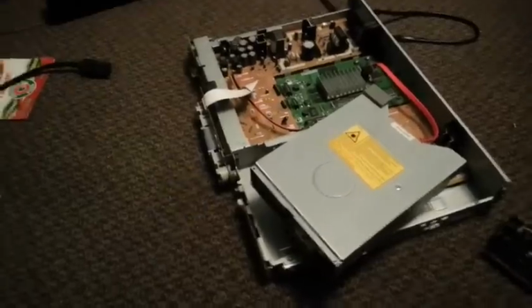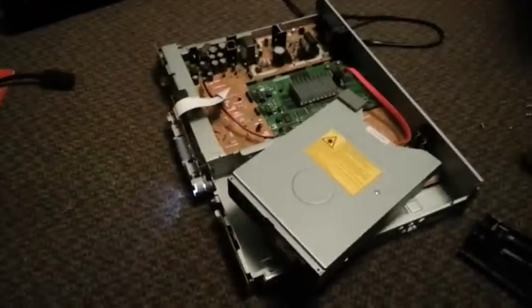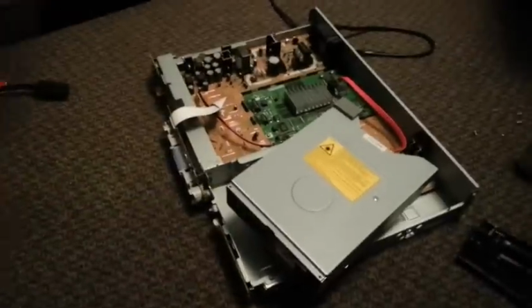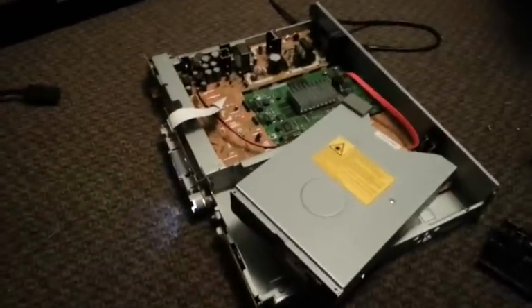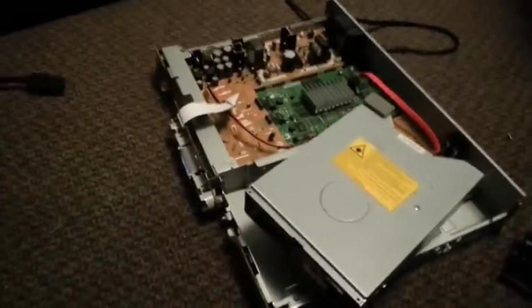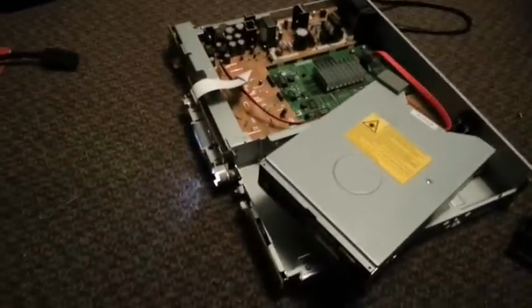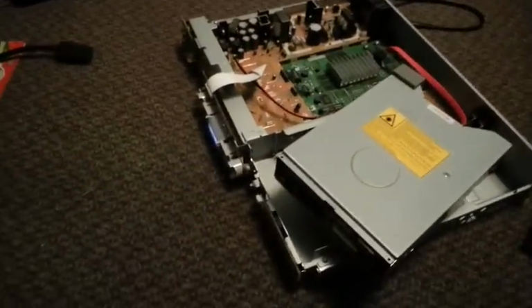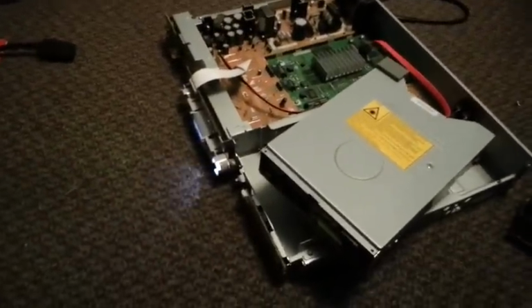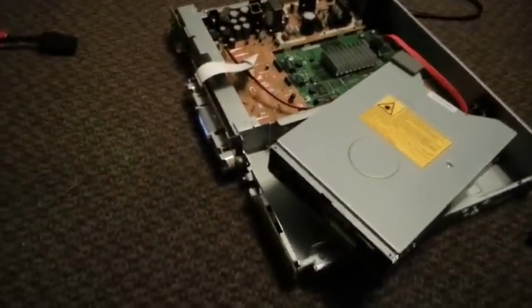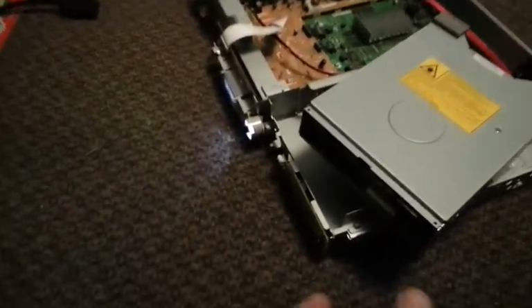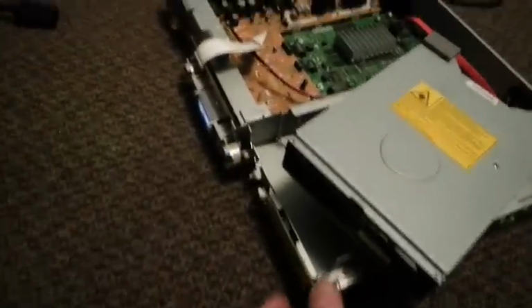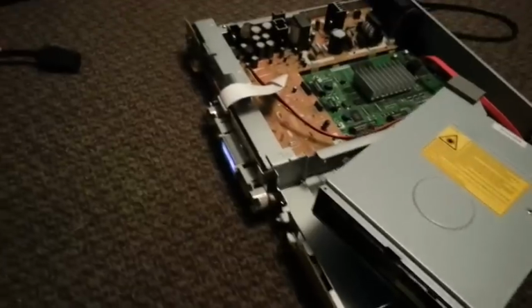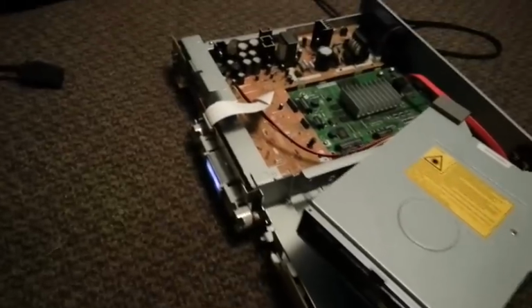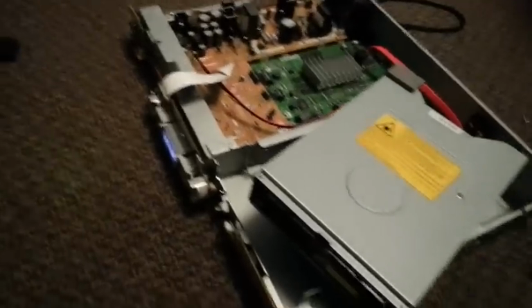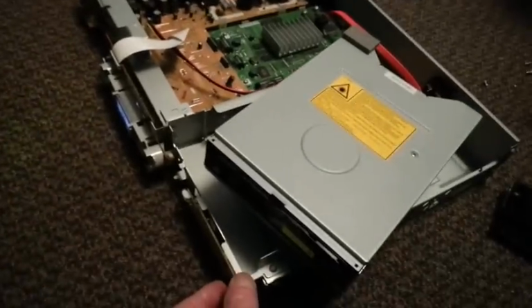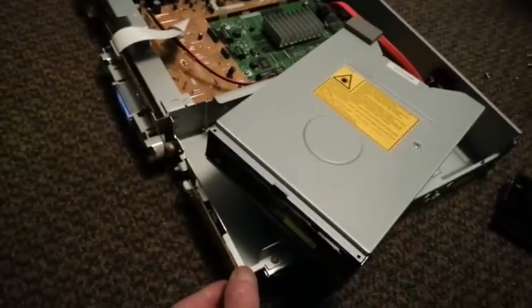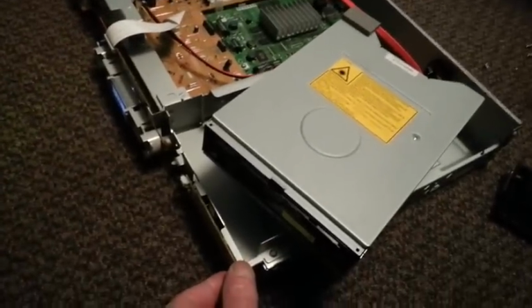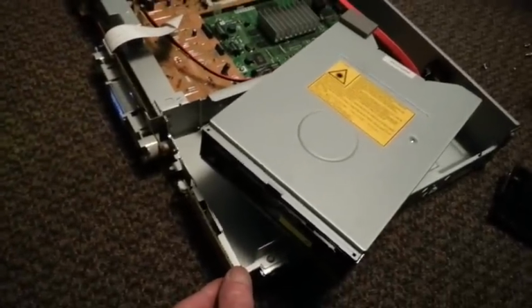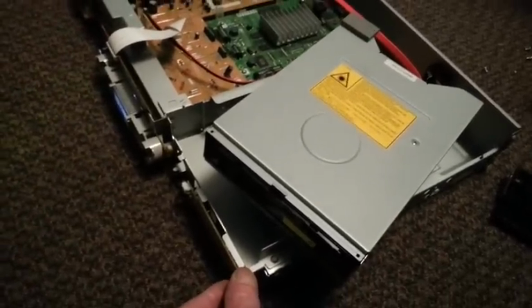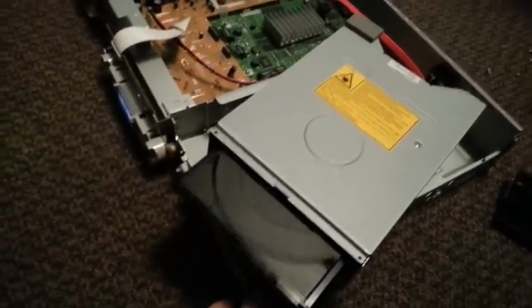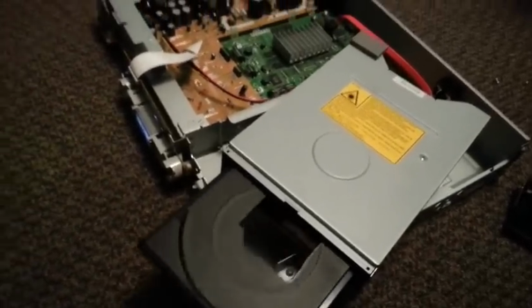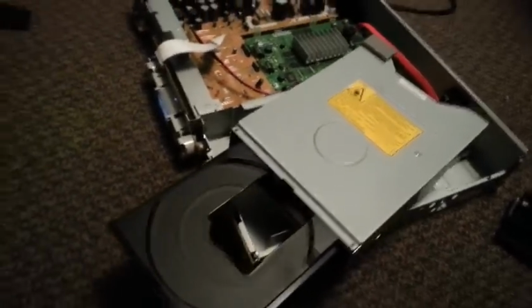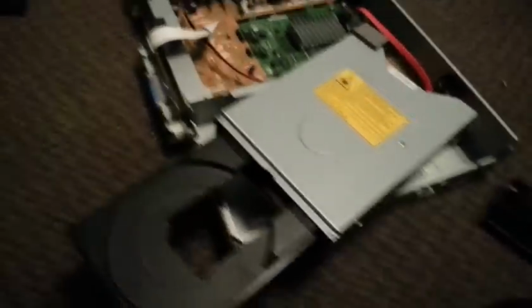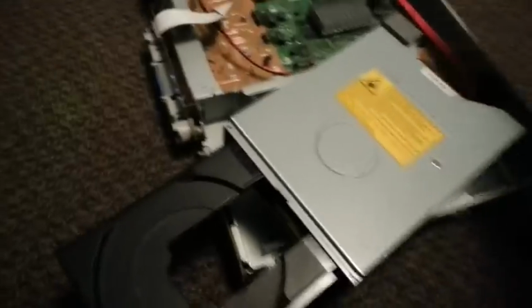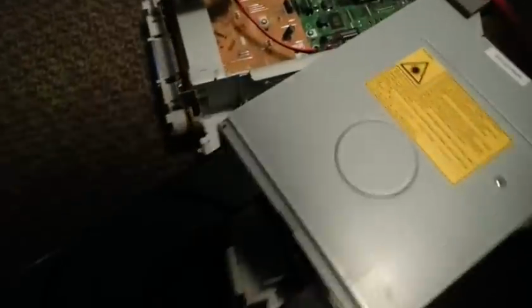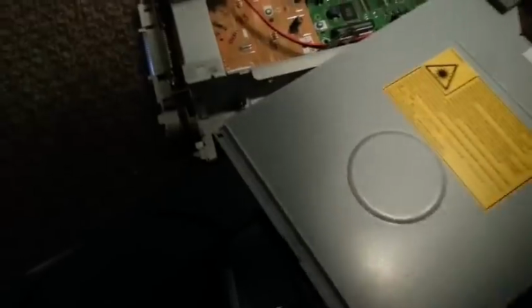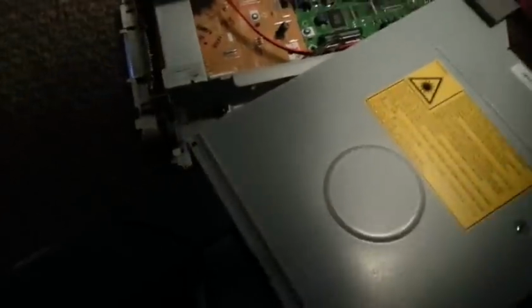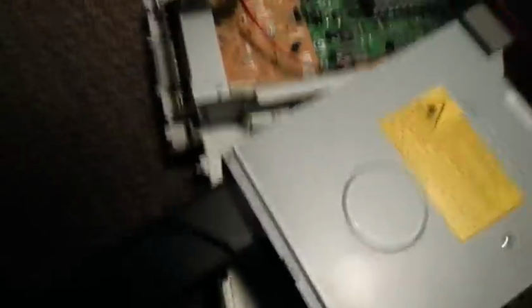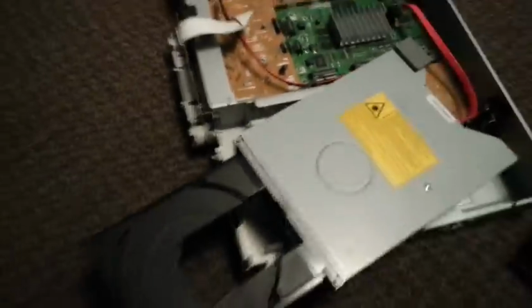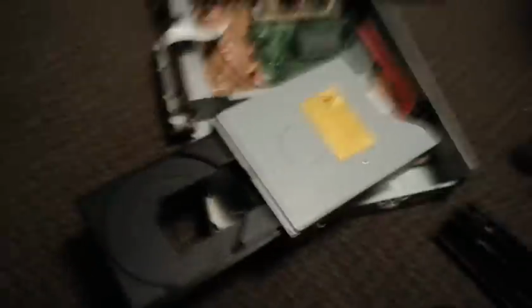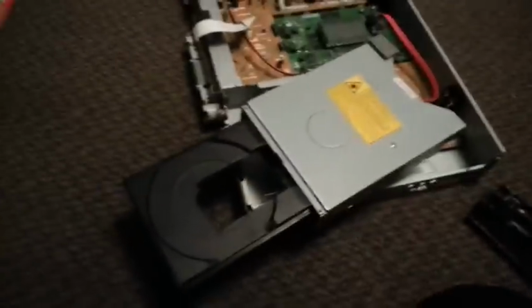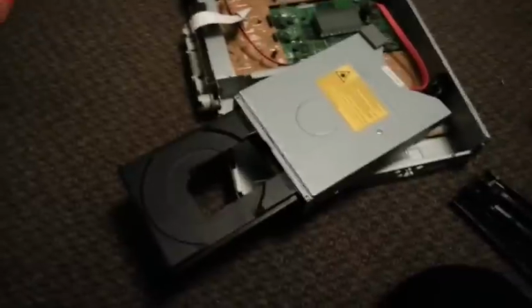I've got the unit back together just enough to get the drawer open. A lot of times you've got to wait for these things to boot up before they'll listen to you. Now I'll unplug it and then I can put it back together fully.